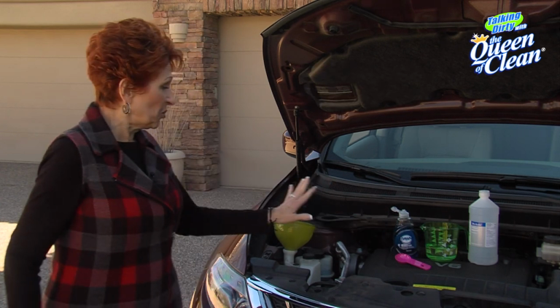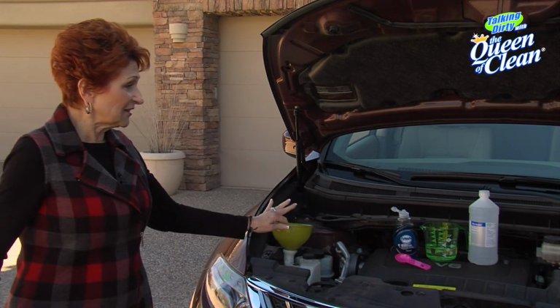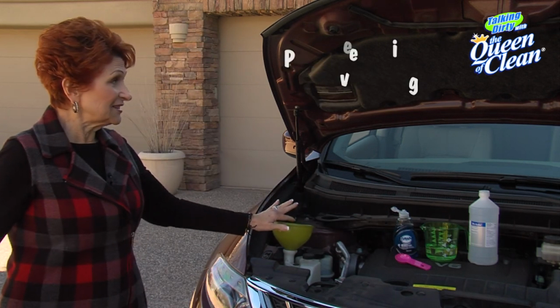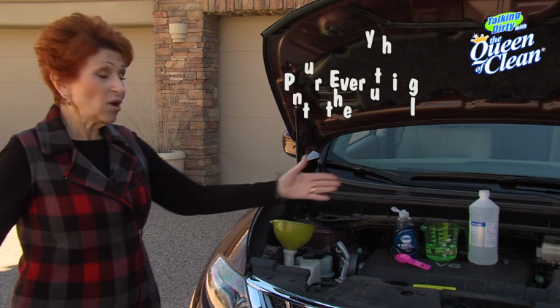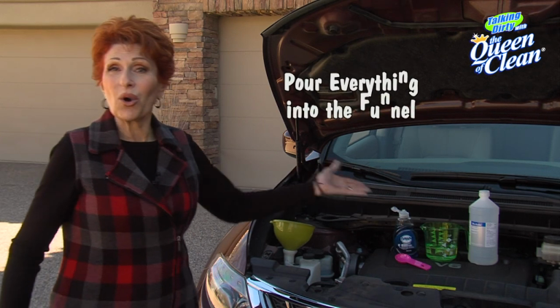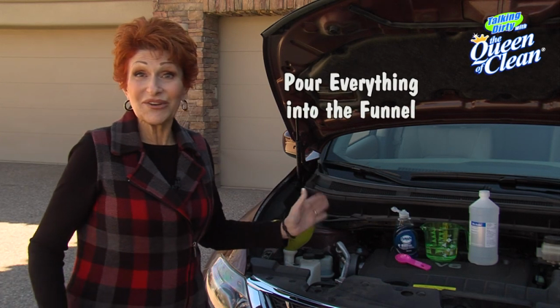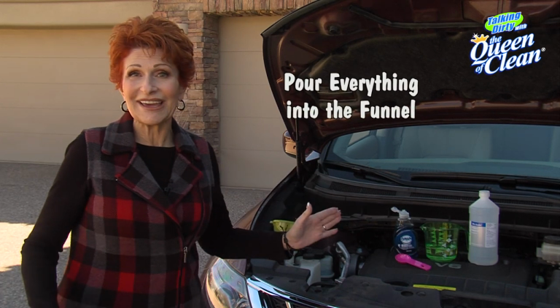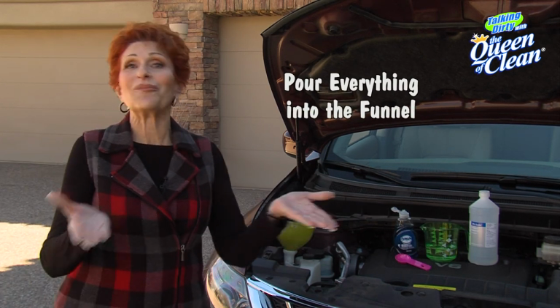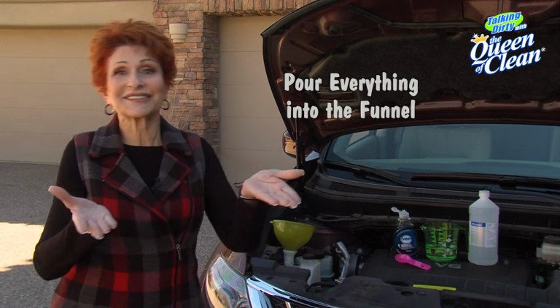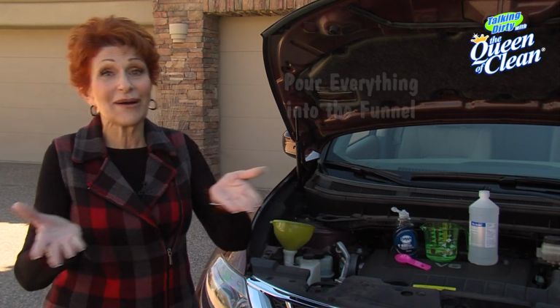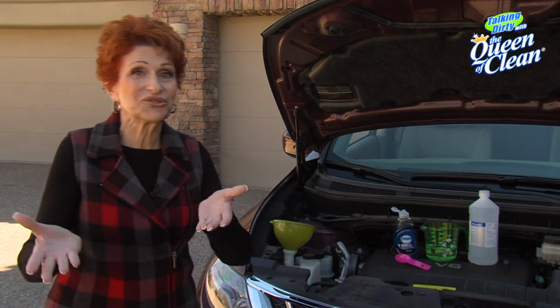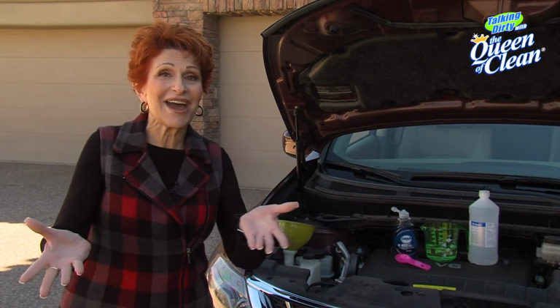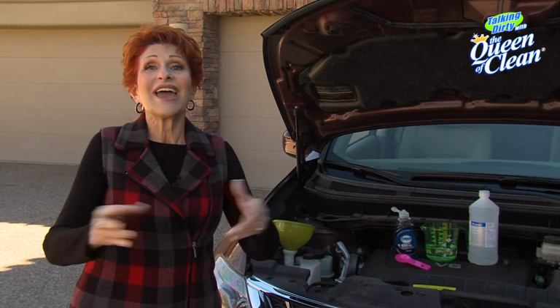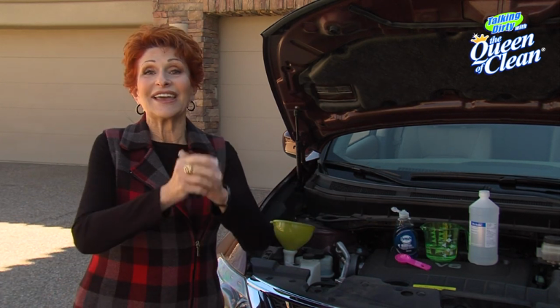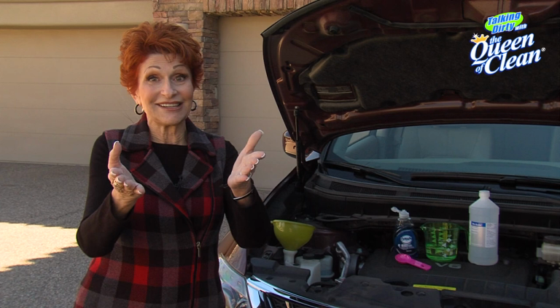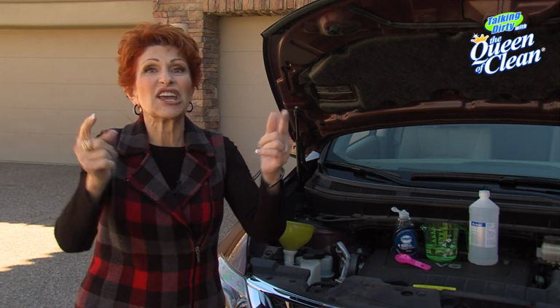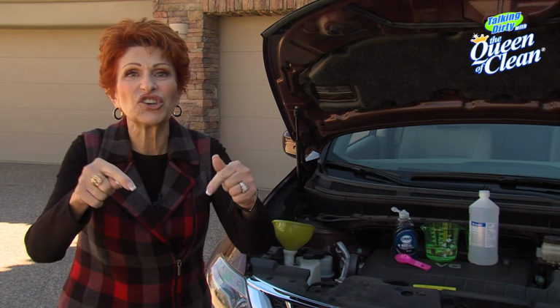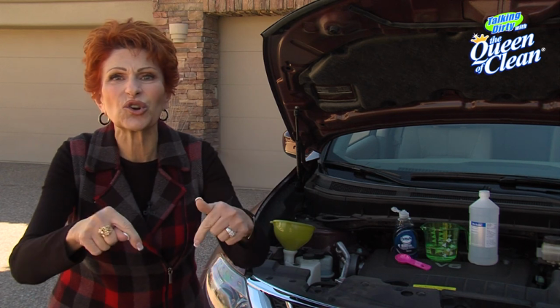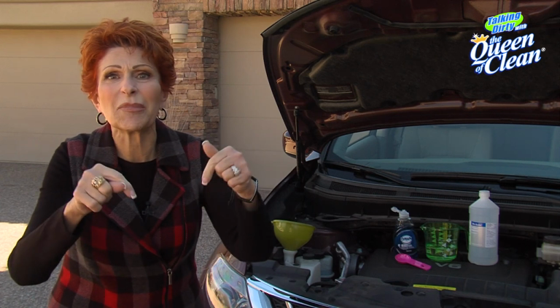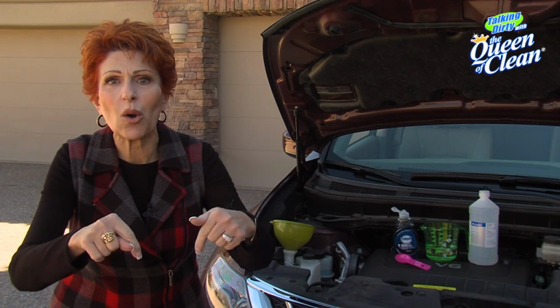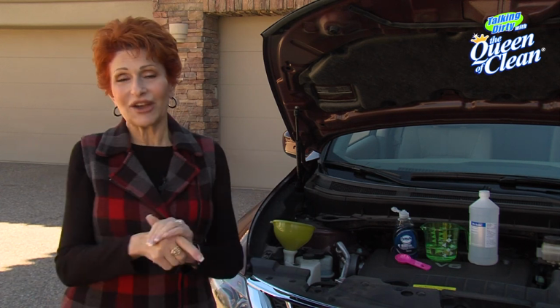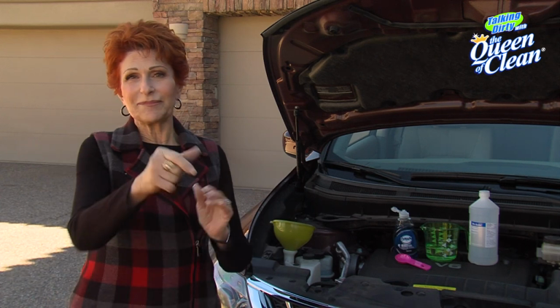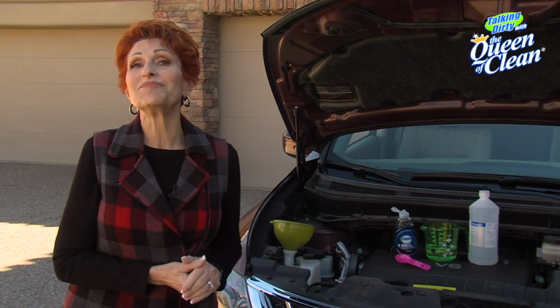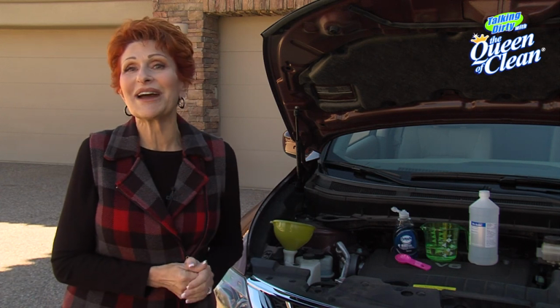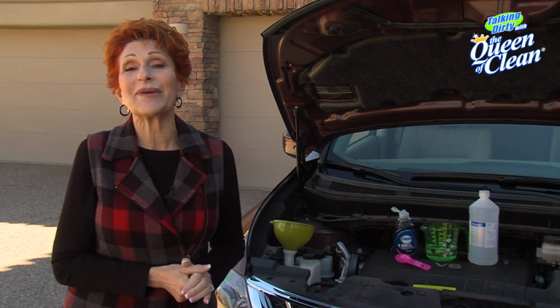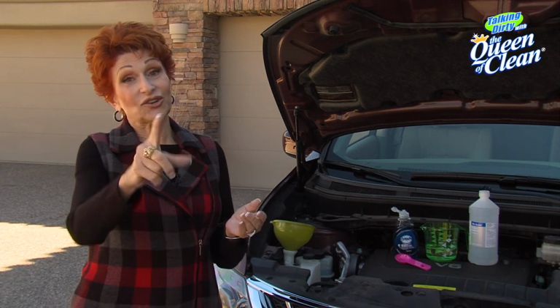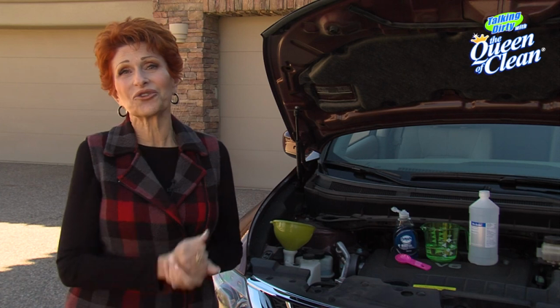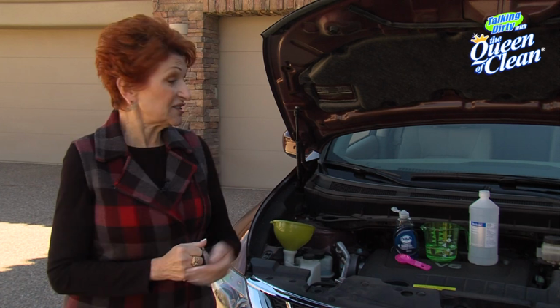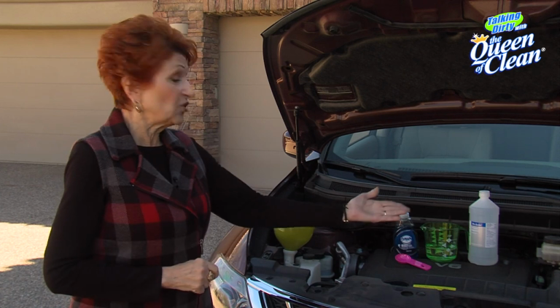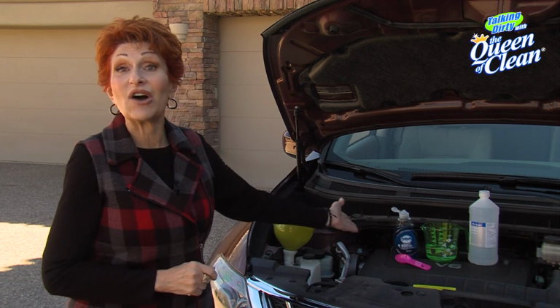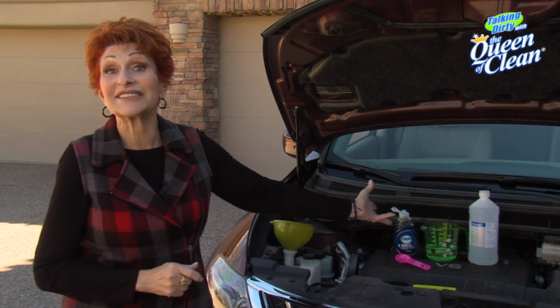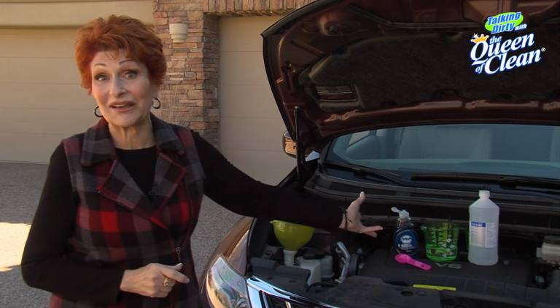Put a funnel in the container, pour everything in, and it'll mix itself up as you drive. Like I said, it's good to 30 below. So I'm going to get busy and mix mine up — go check your garage and see if you don't have all of these things available.